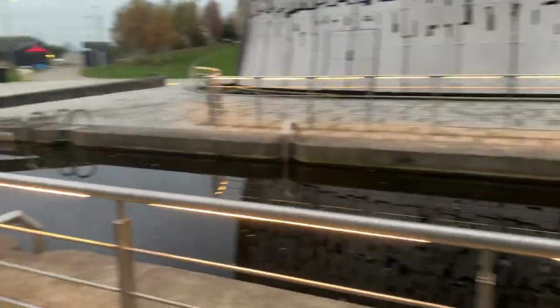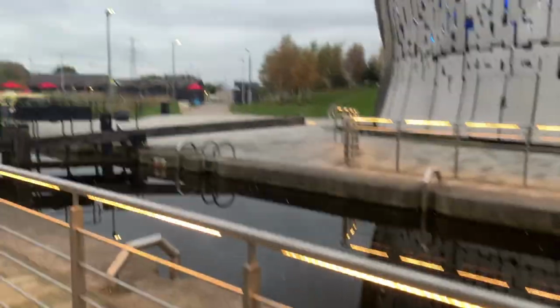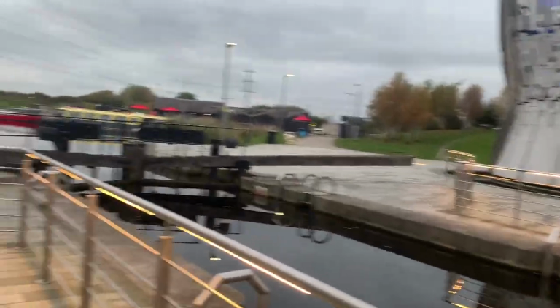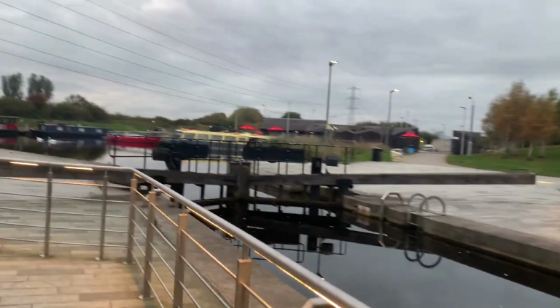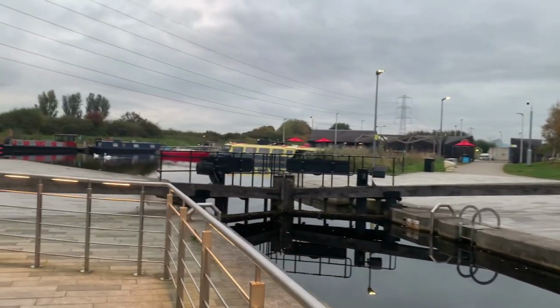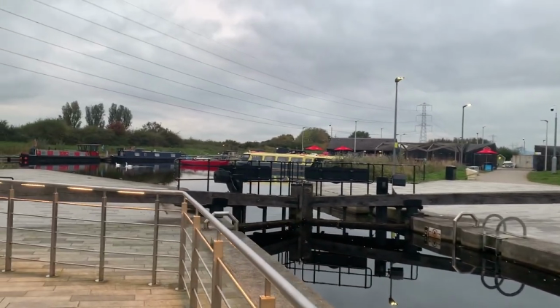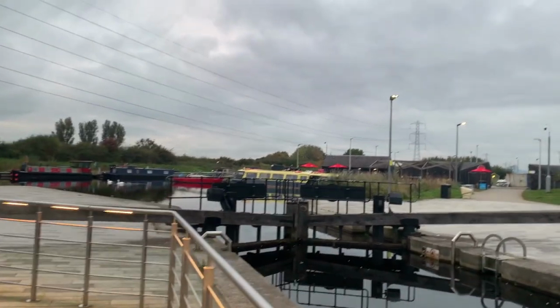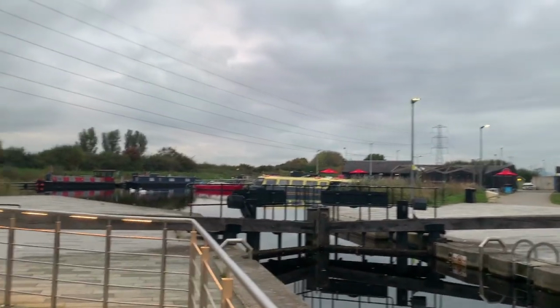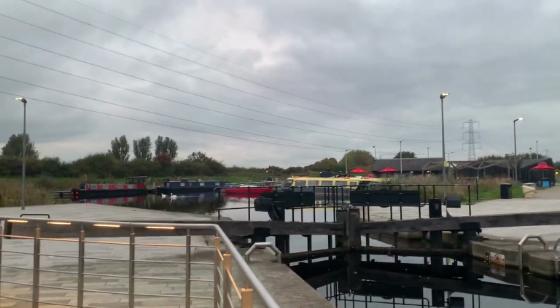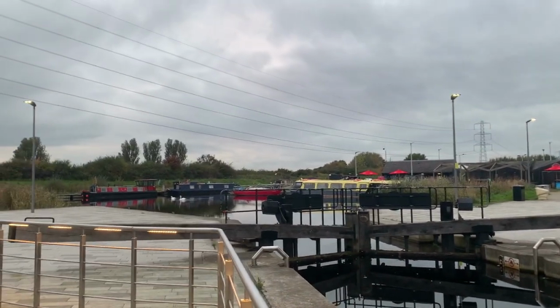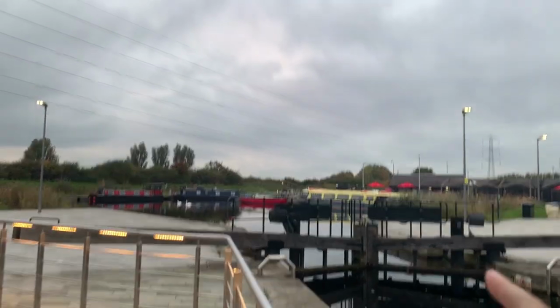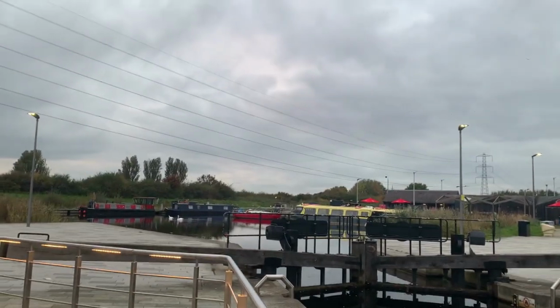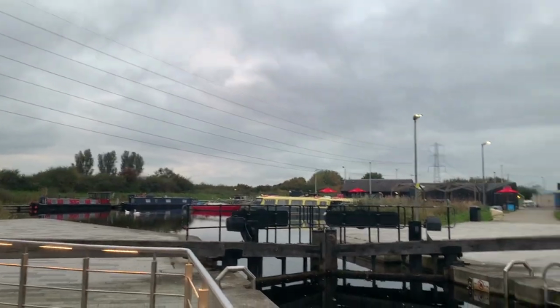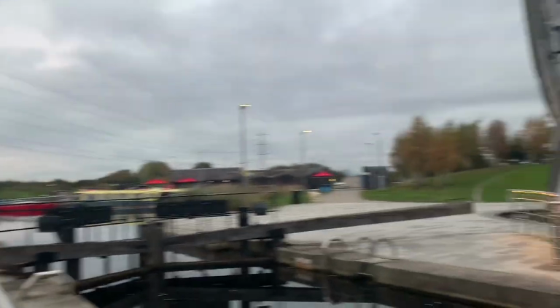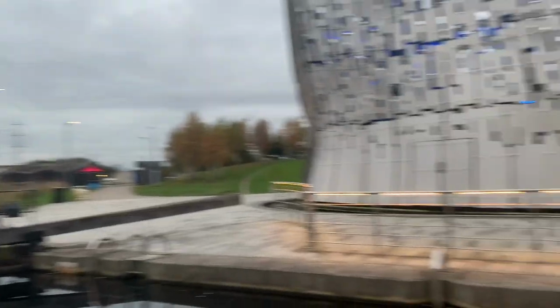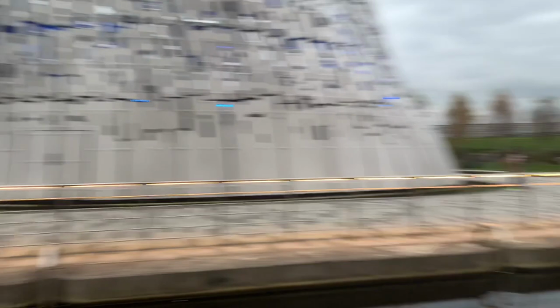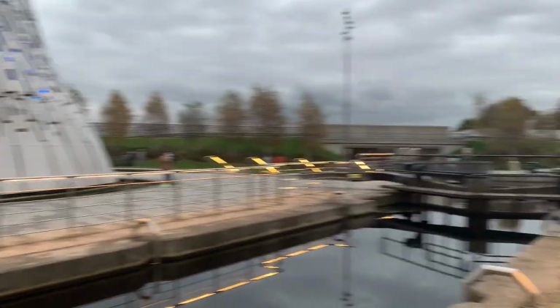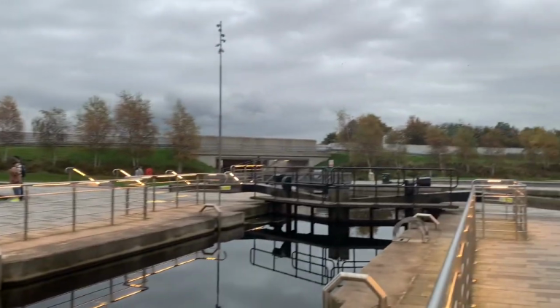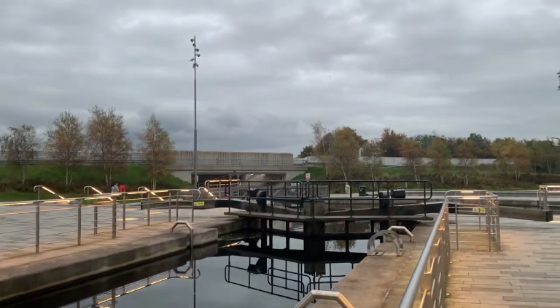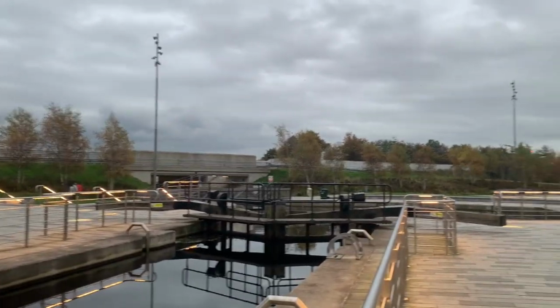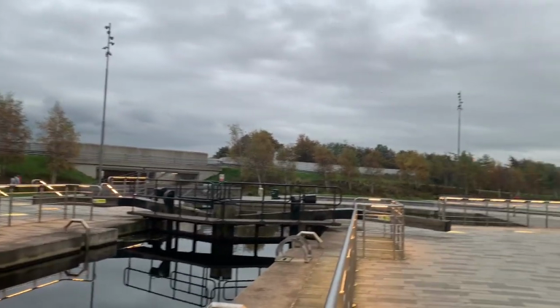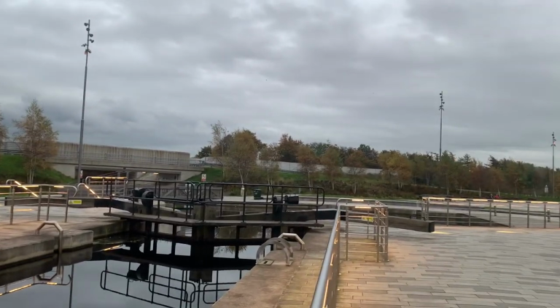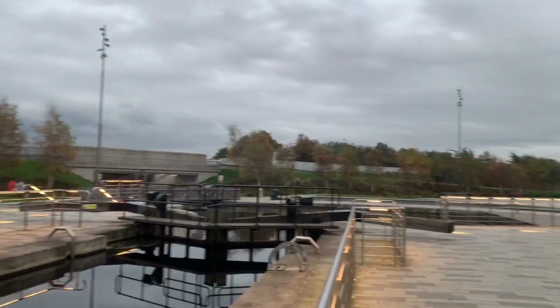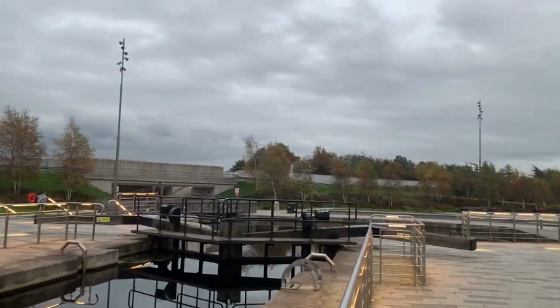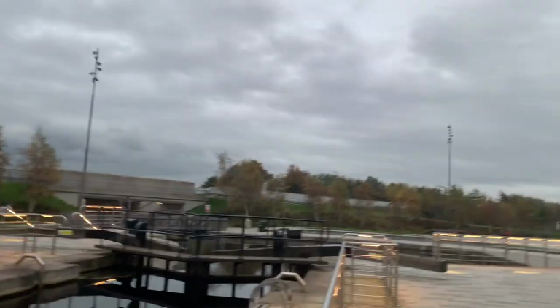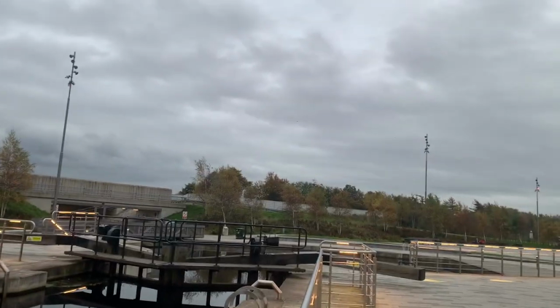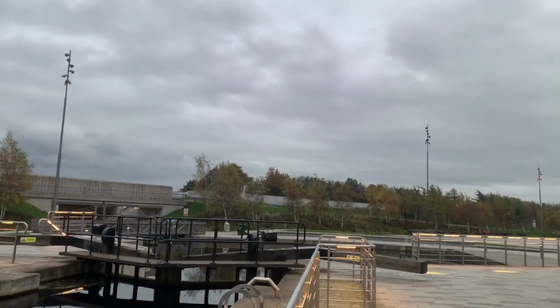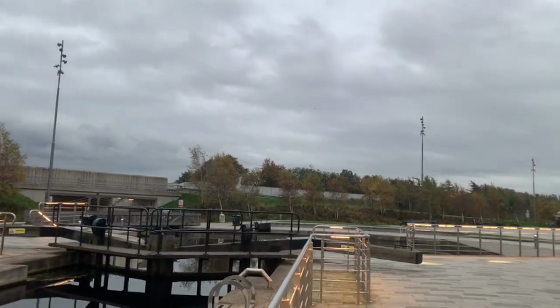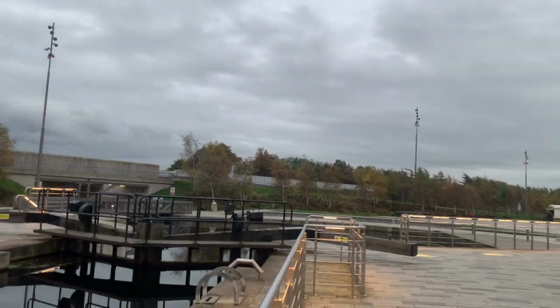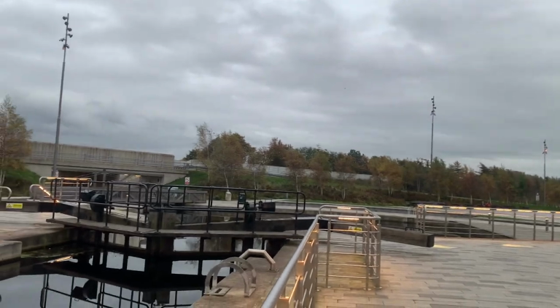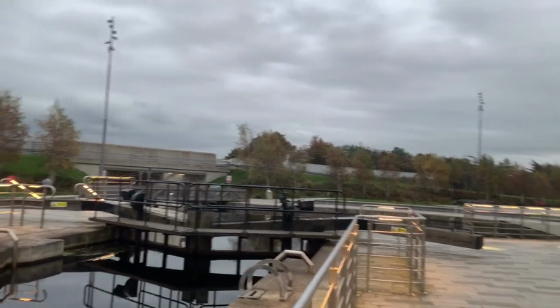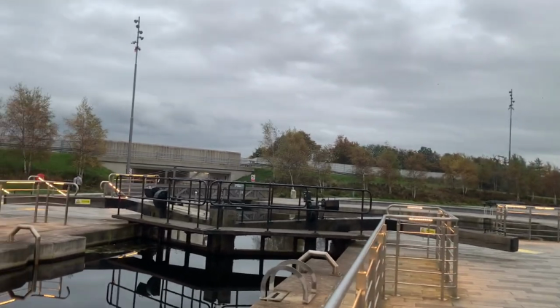For those who don't understand what this is — the boats come in here and when that gate opens, the water balances out with the water at the bottom there, so that the boat can drive out.